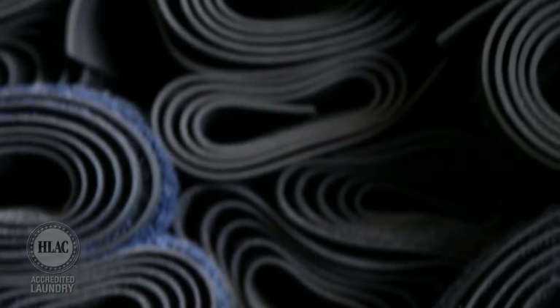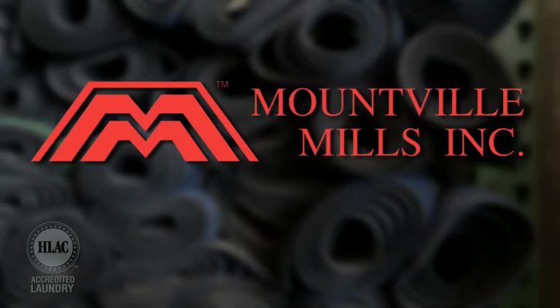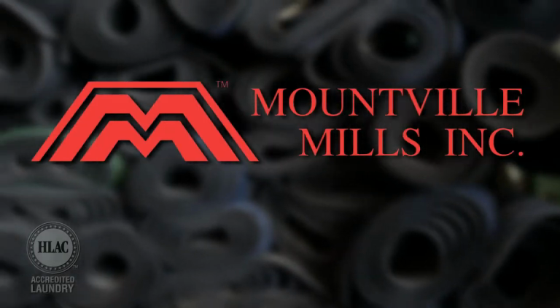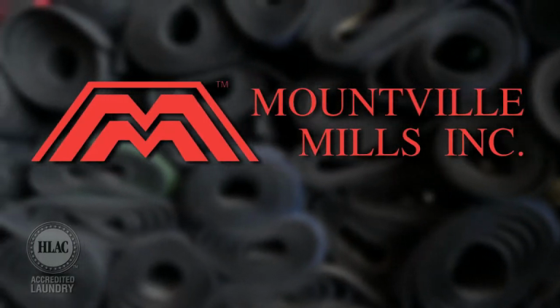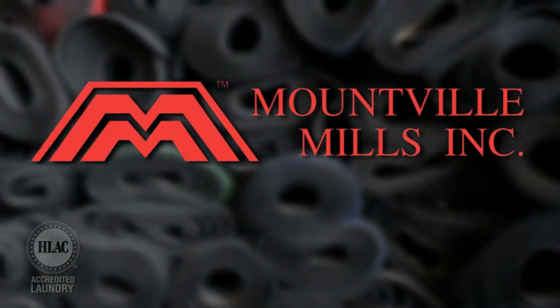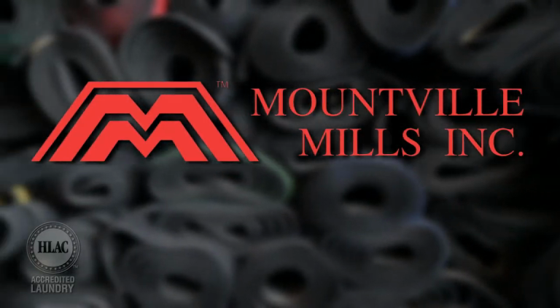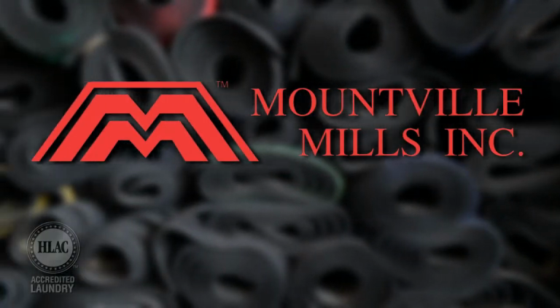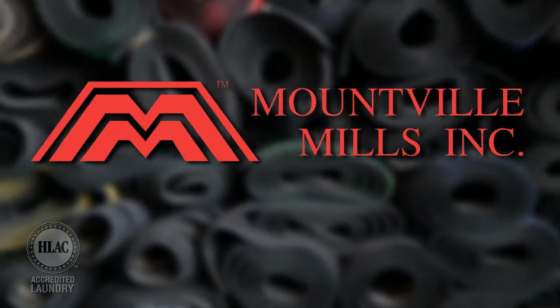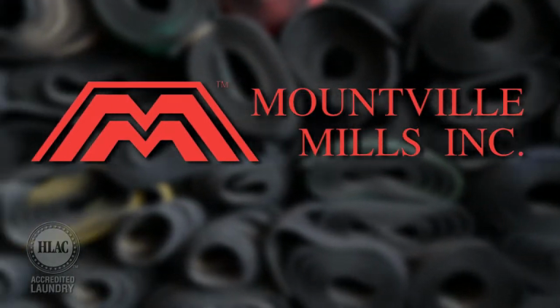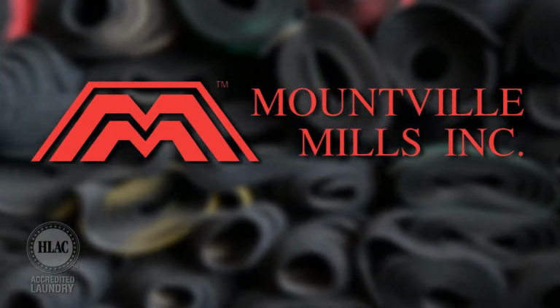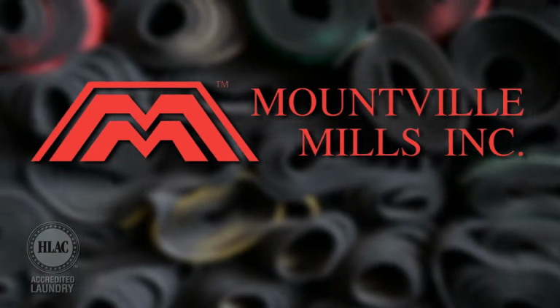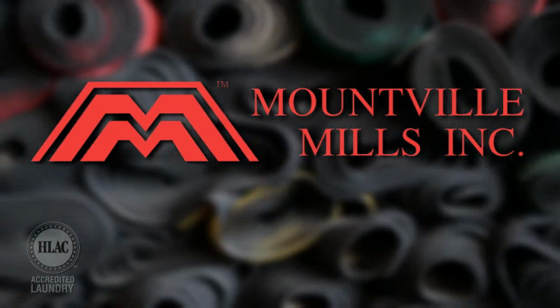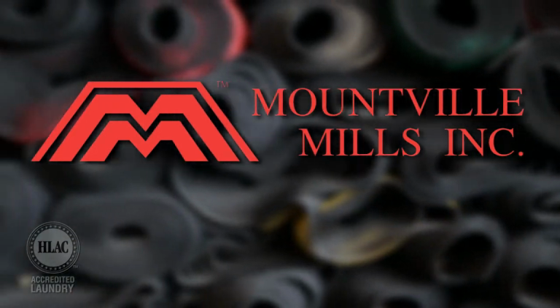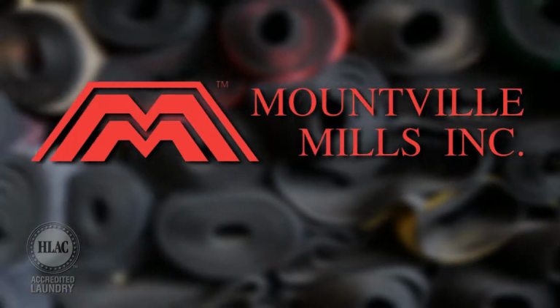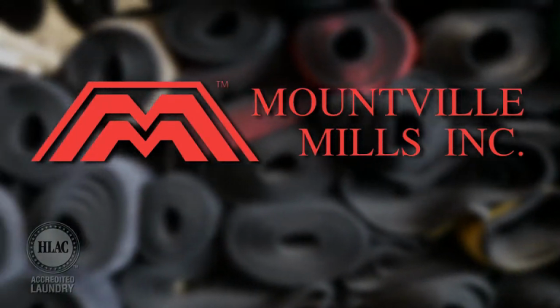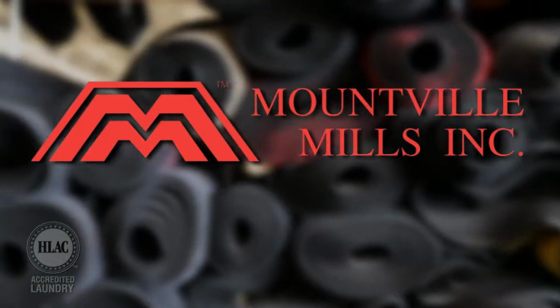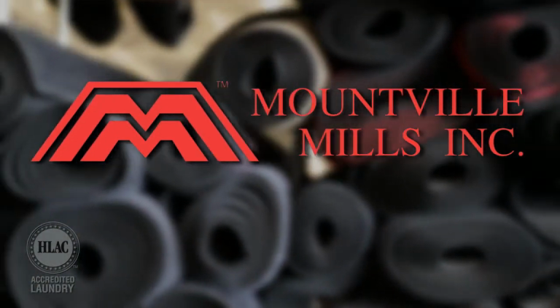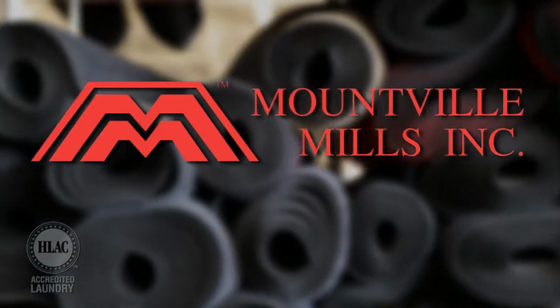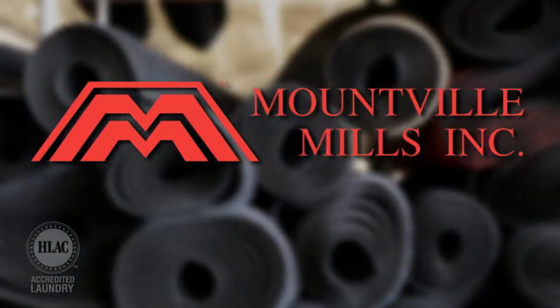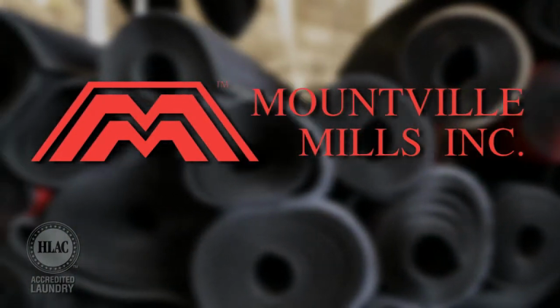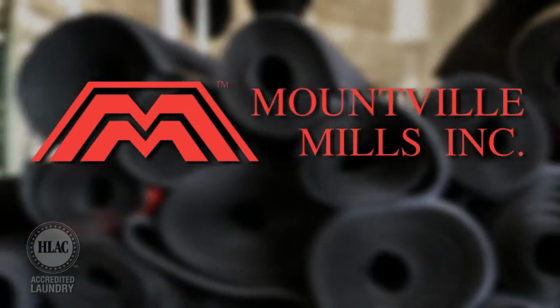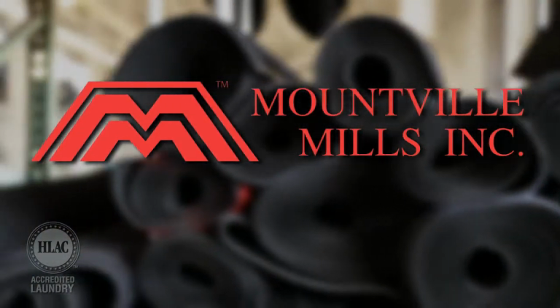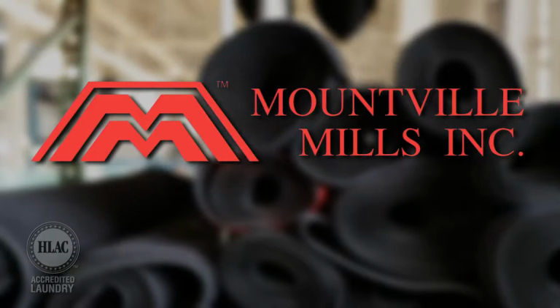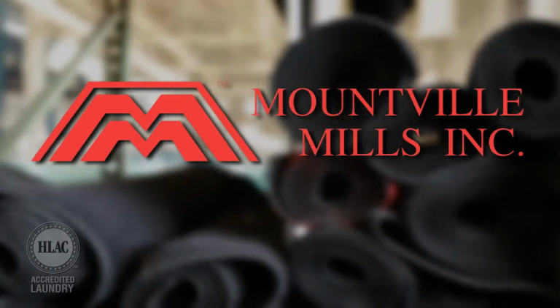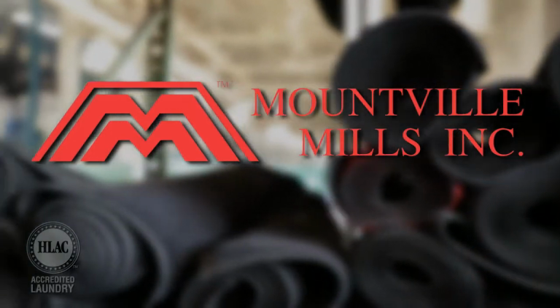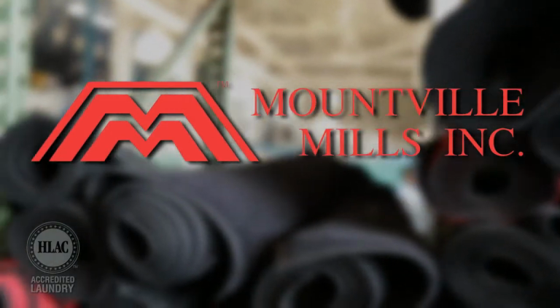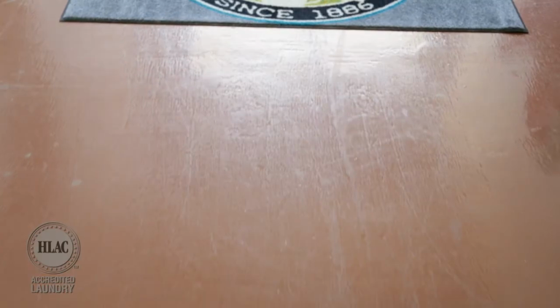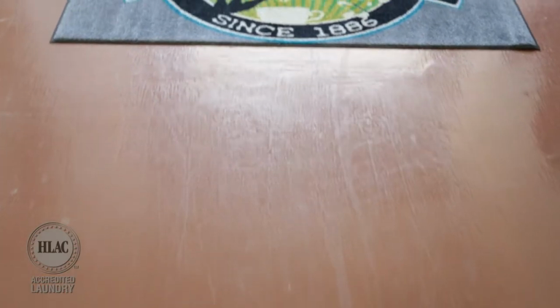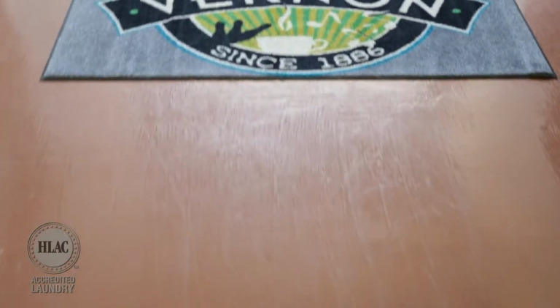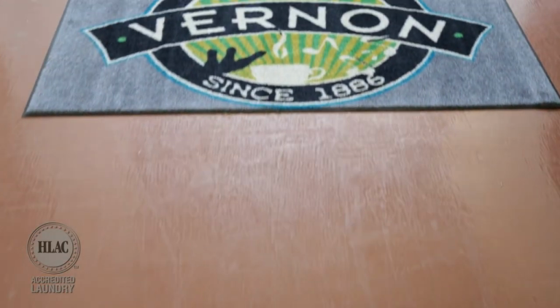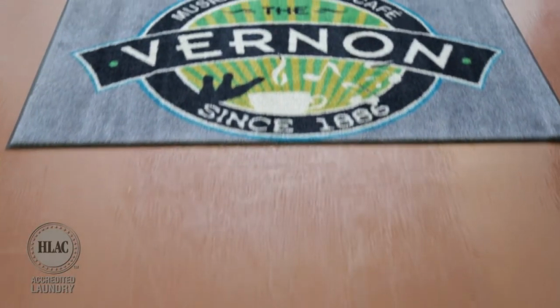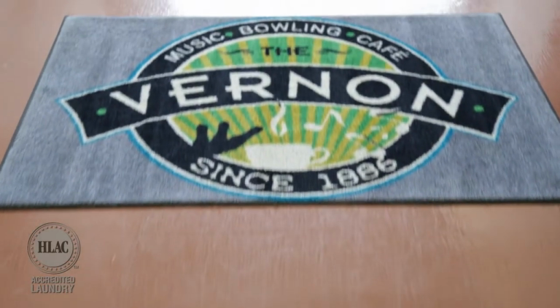Universal floor mats are purchased from Mountville Mills, the largest manufacturer in the United States for floor care products, and offer standard sizes of 3x5, 4x6, and 3x10 in a variety of colors.